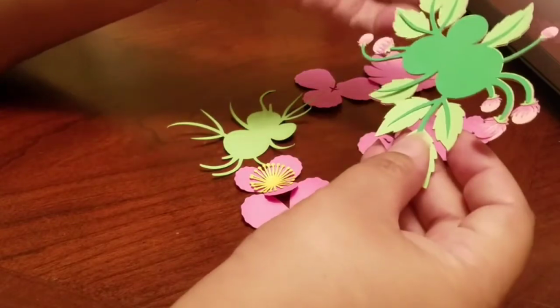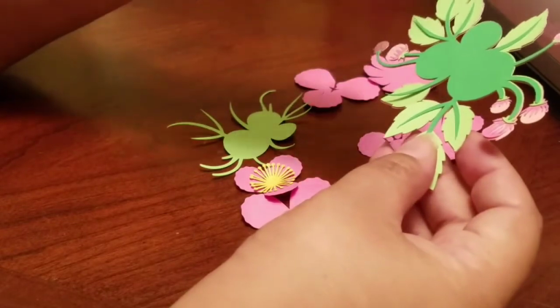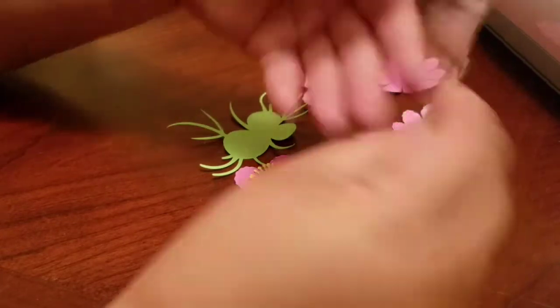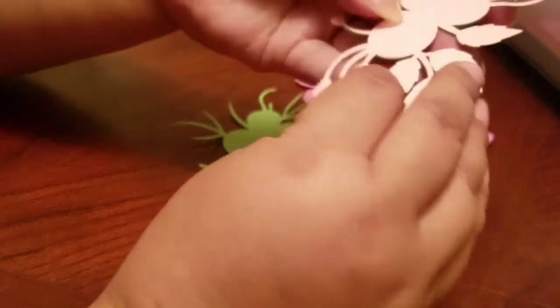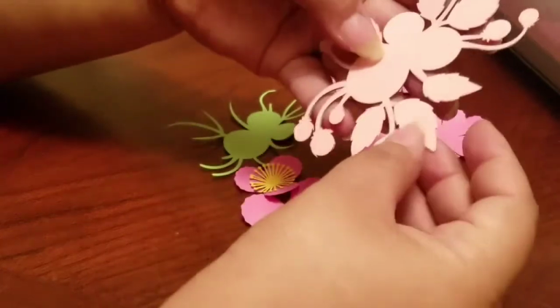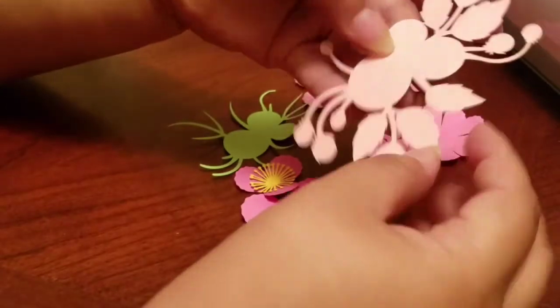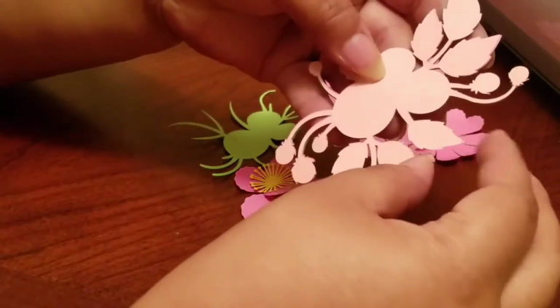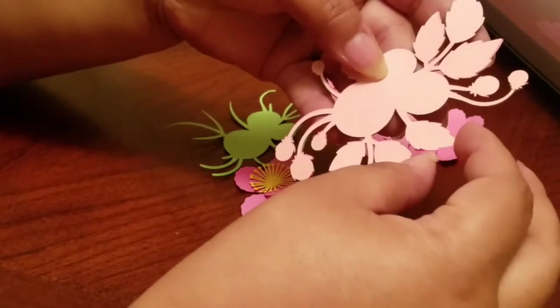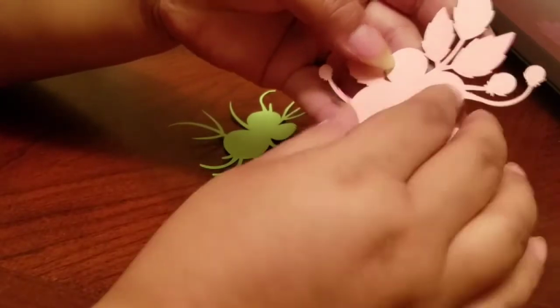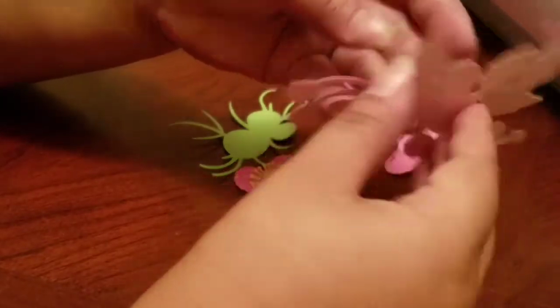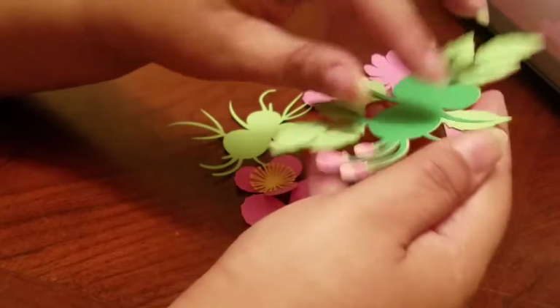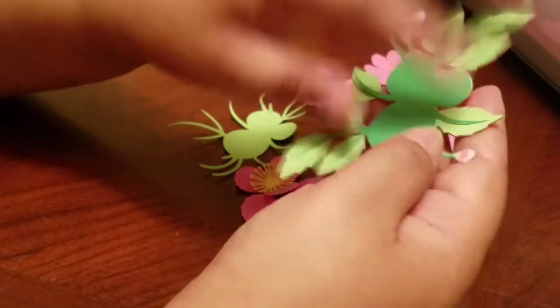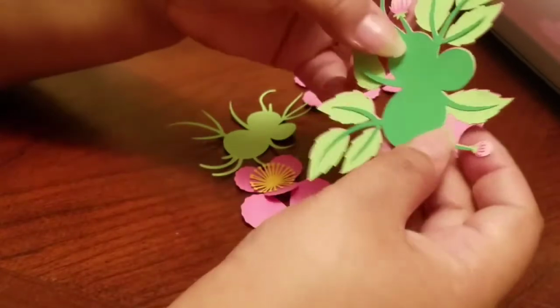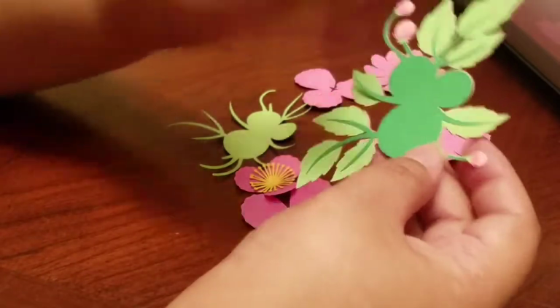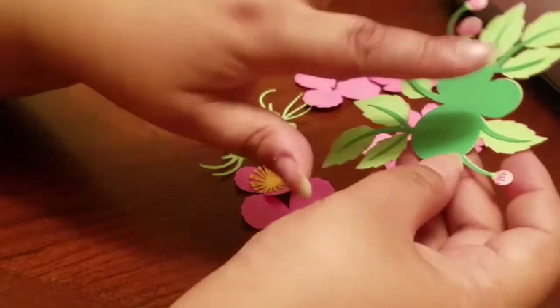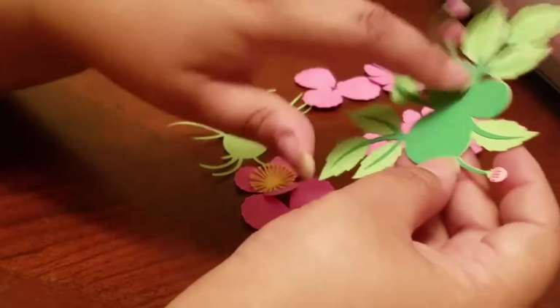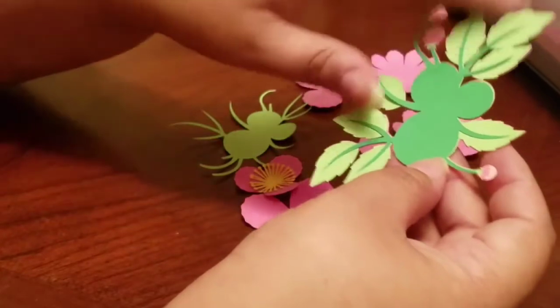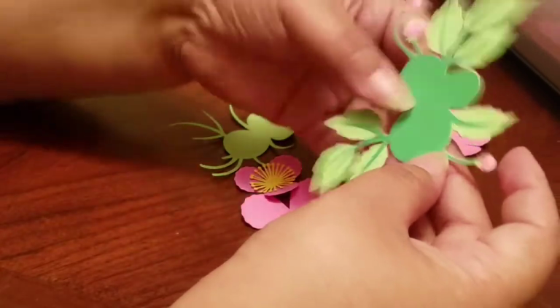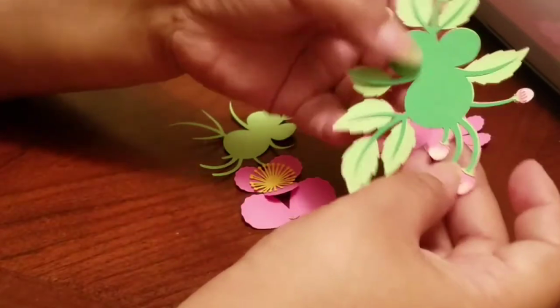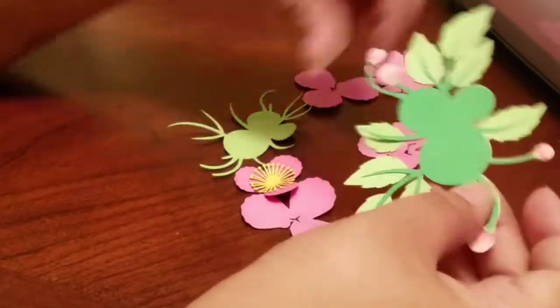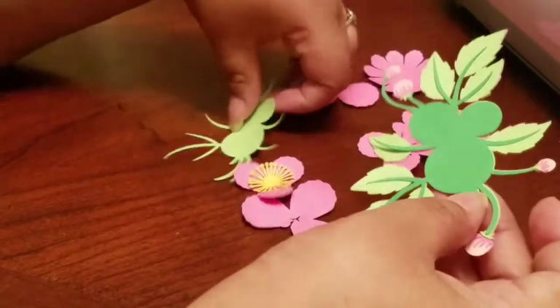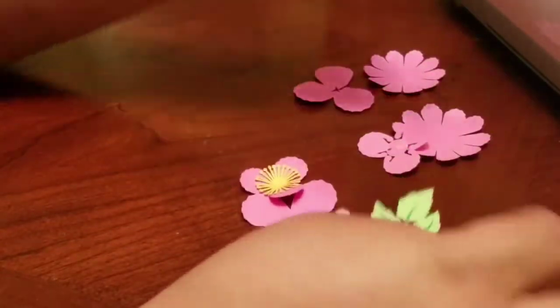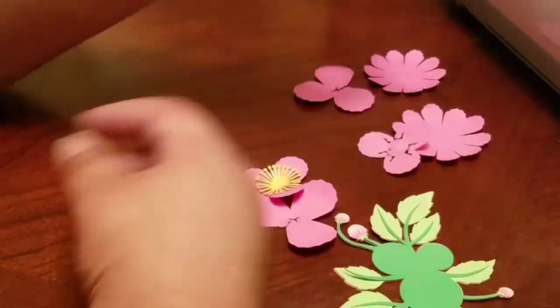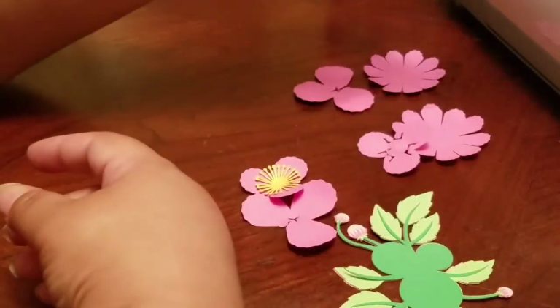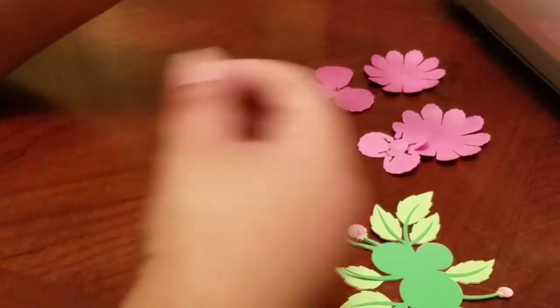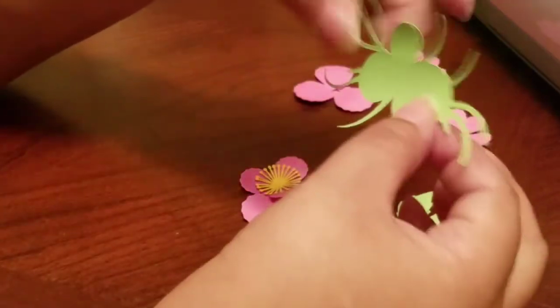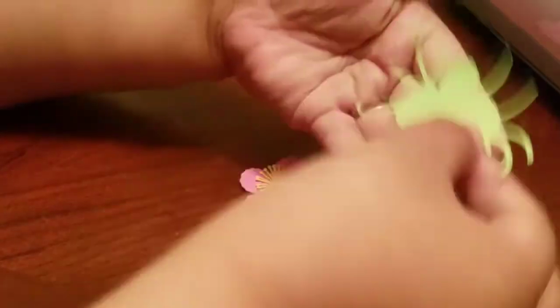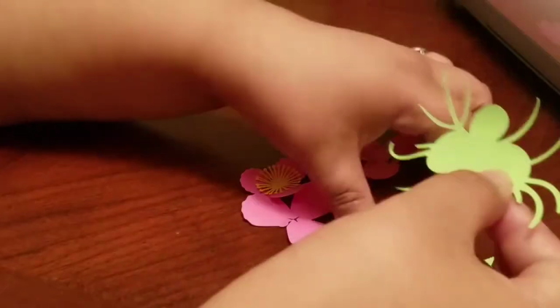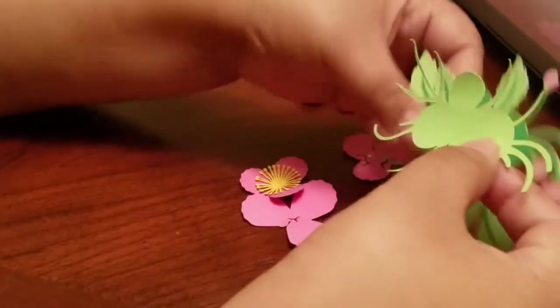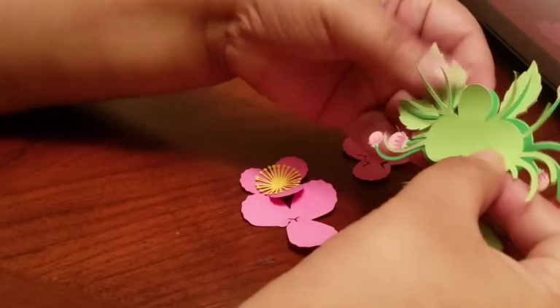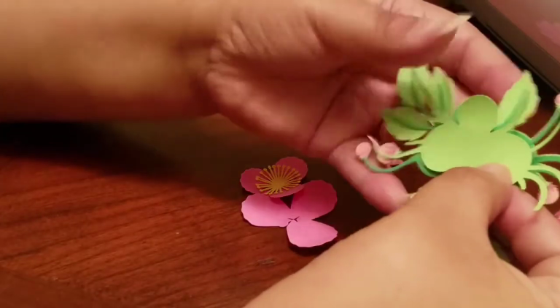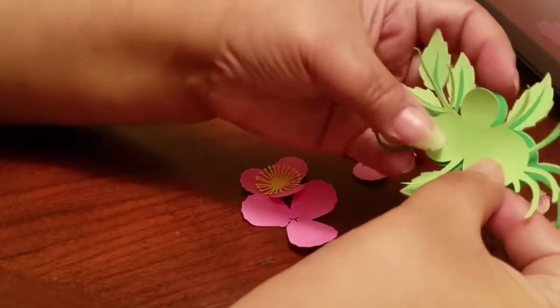It started off with the light pink, then it went to a darker pink, then the light green, and then the dark green. So basically you get pieces like this and you just kind of stack them on top of each other.